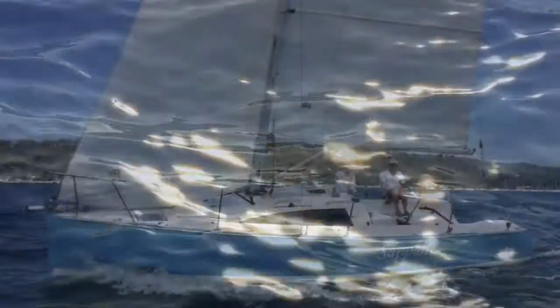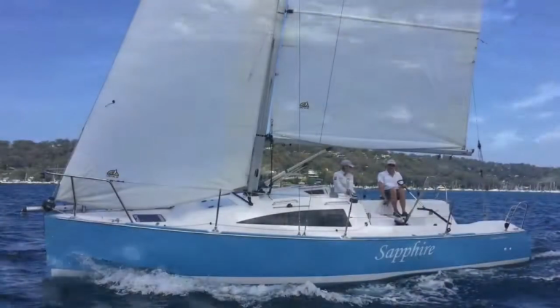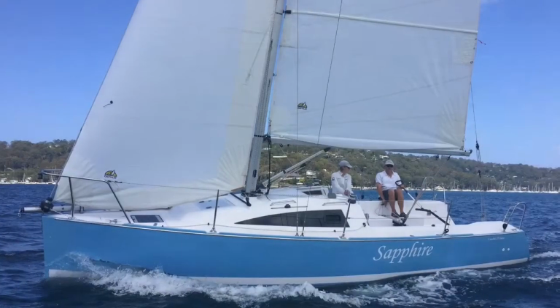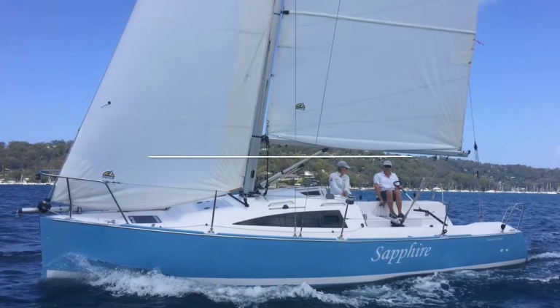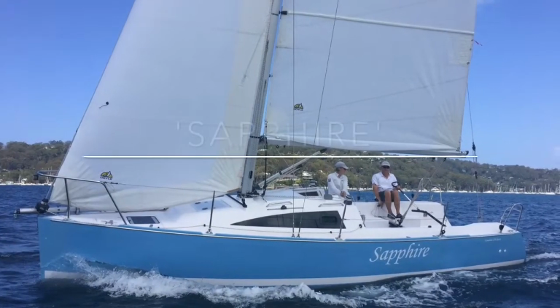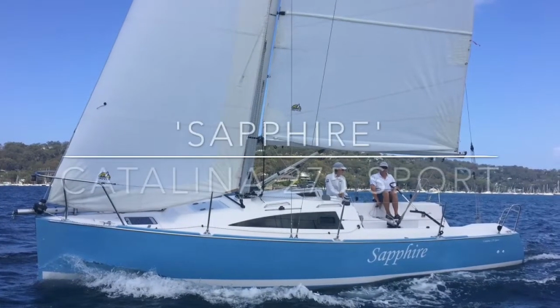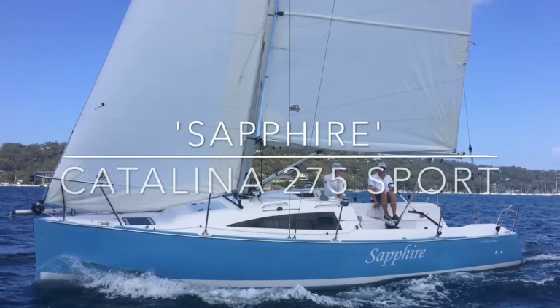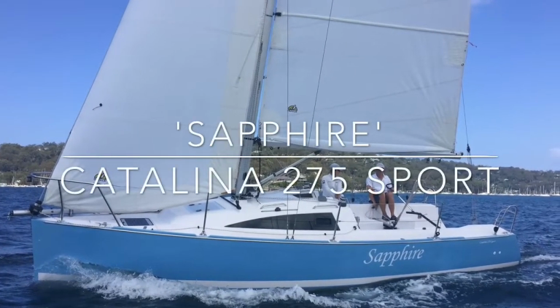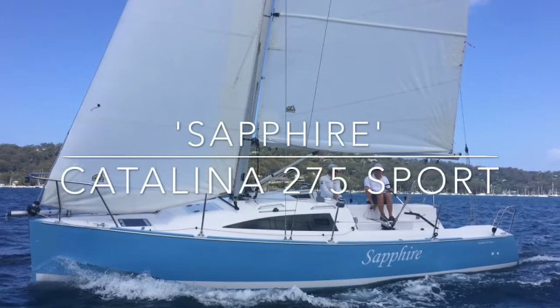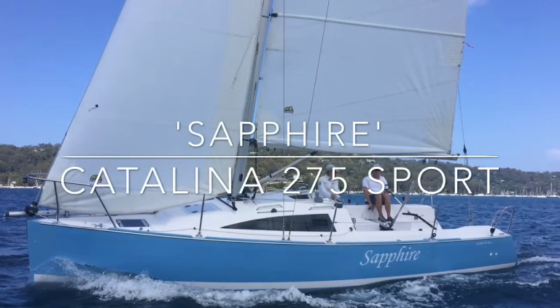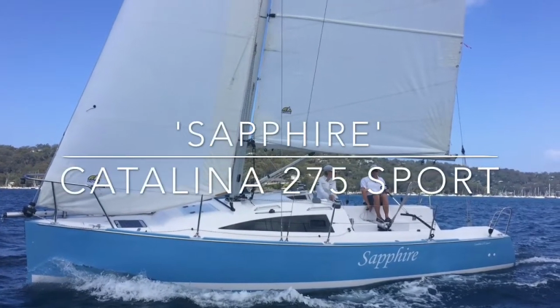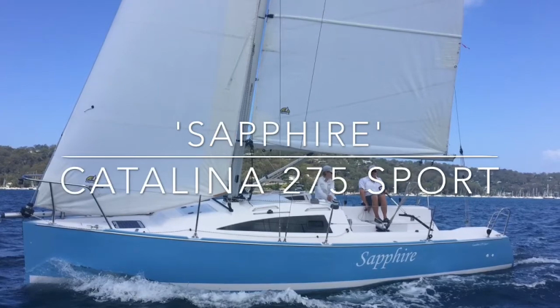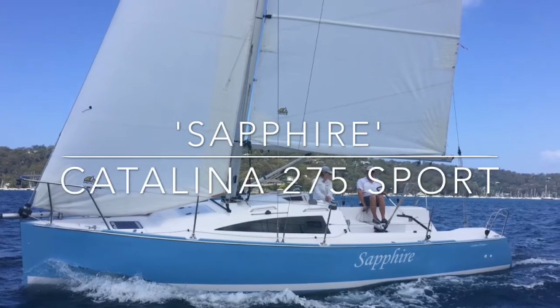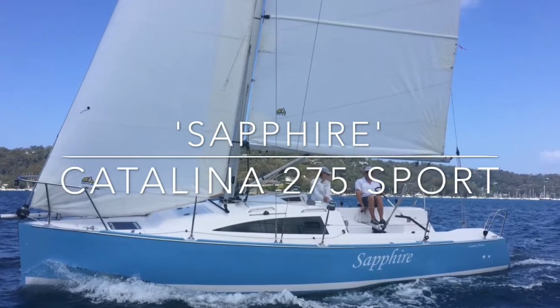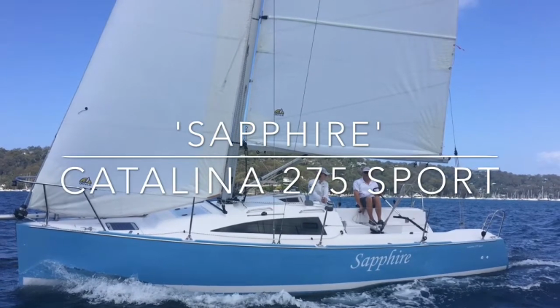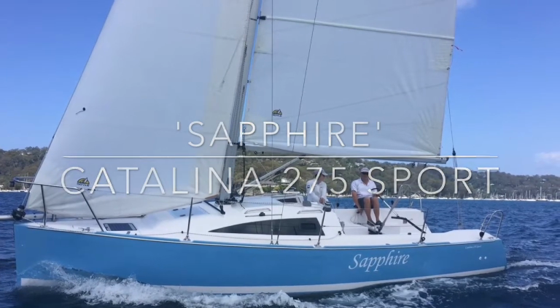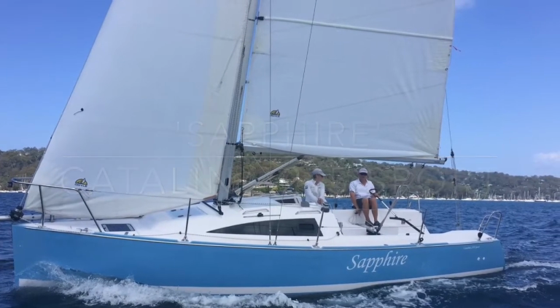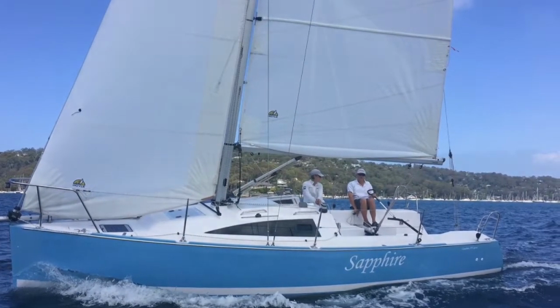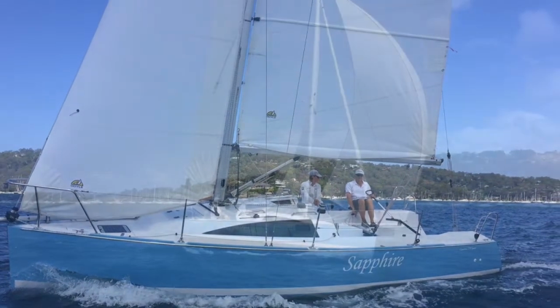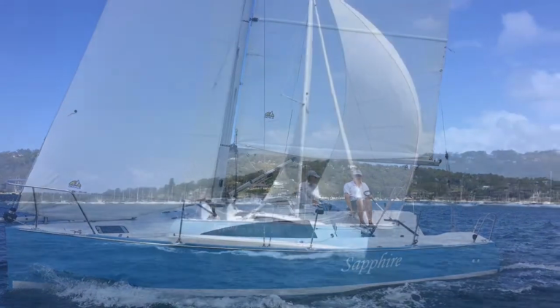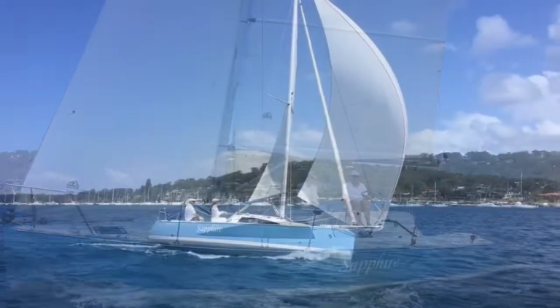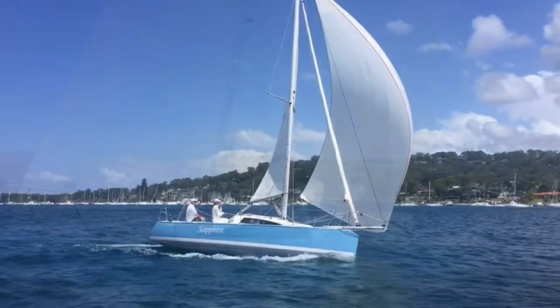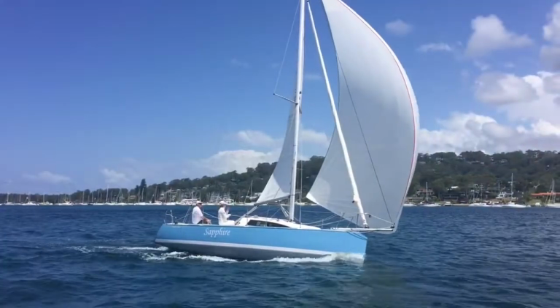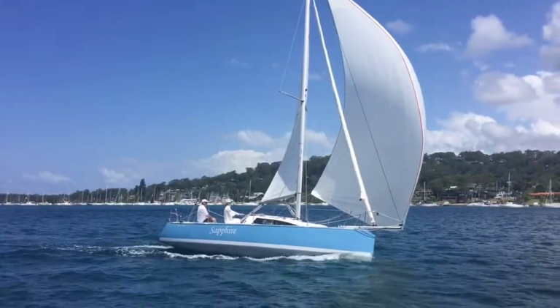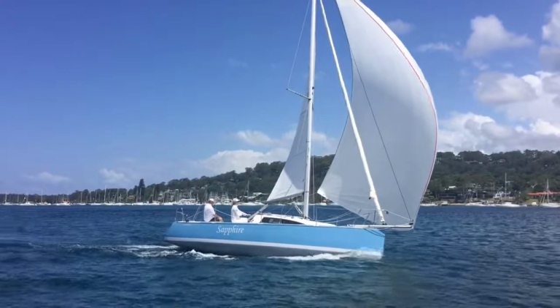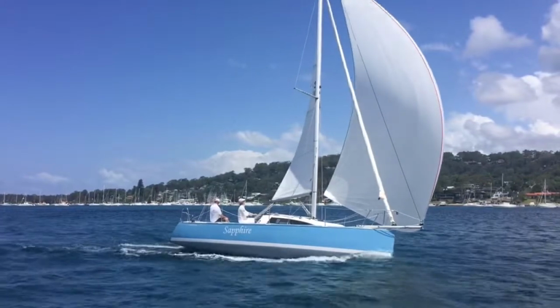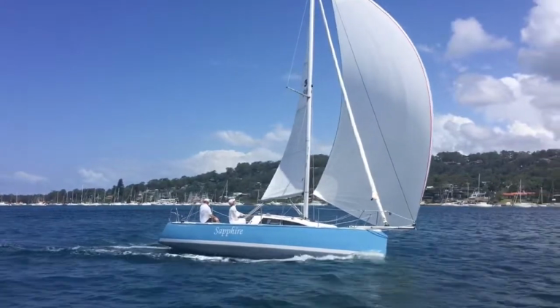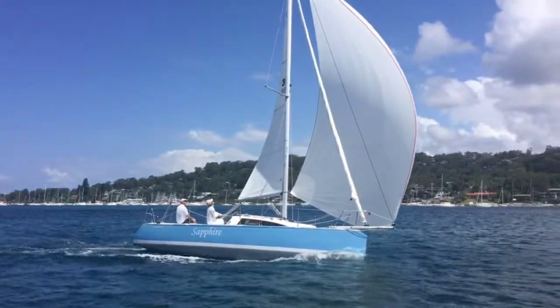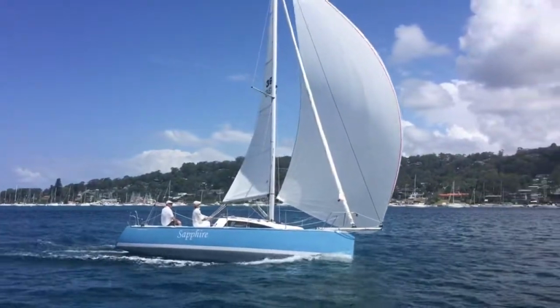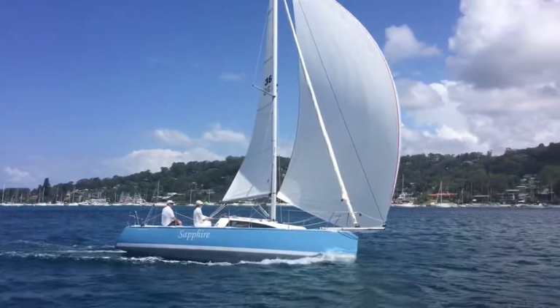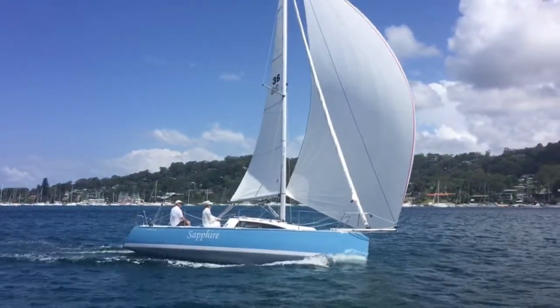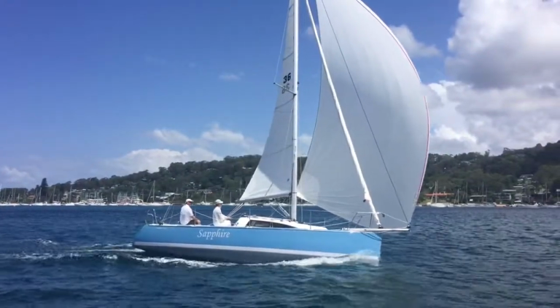Hi again everyone and welcome back to Yachty at Pittwater. Today we're excited to be presenting Sapphire — a 2016 Catalina 275 Sport, now proudly and exclusively for sale with the team at Yachty.